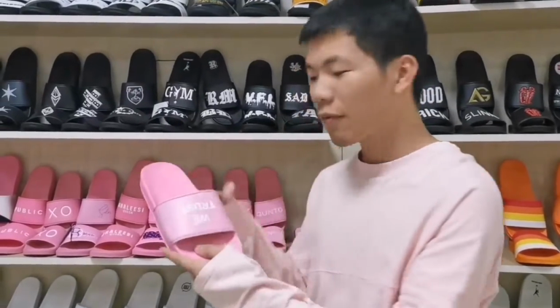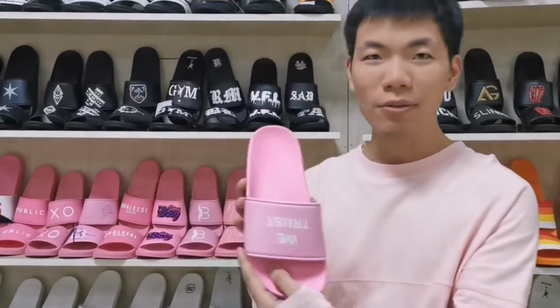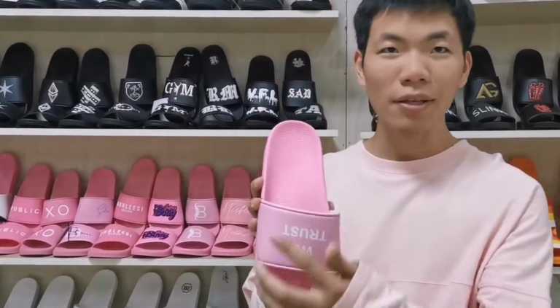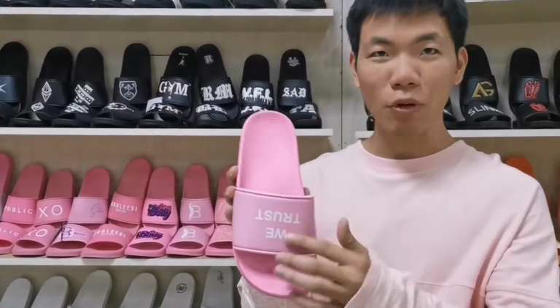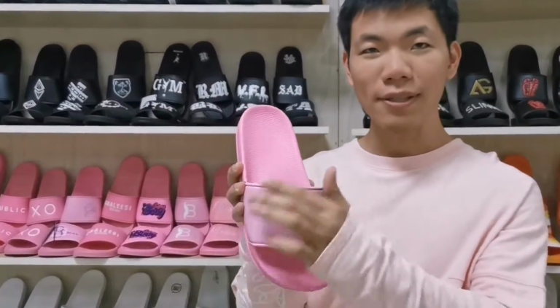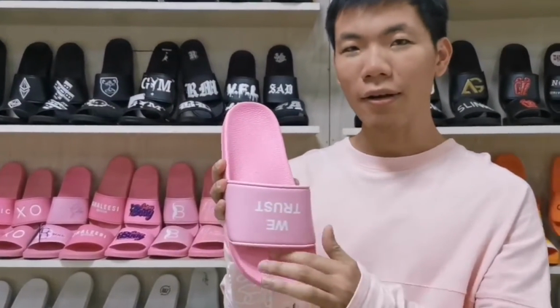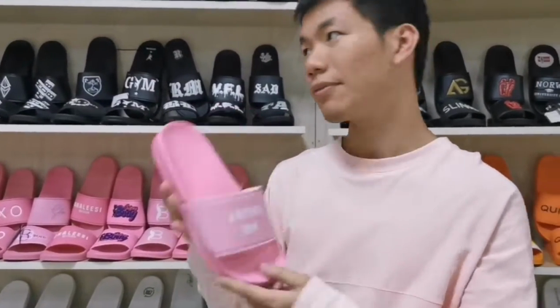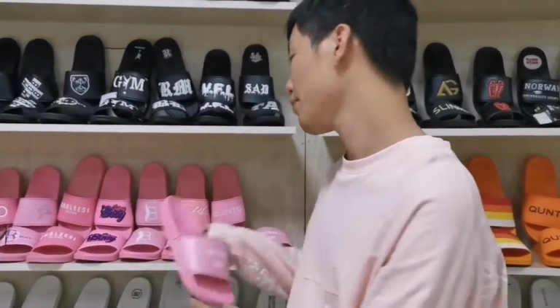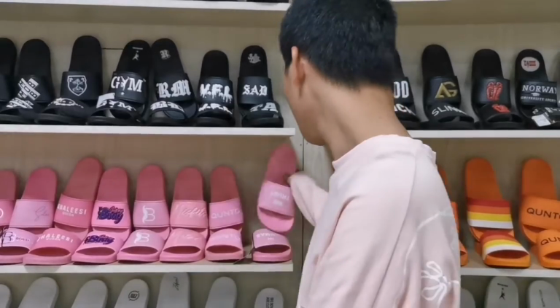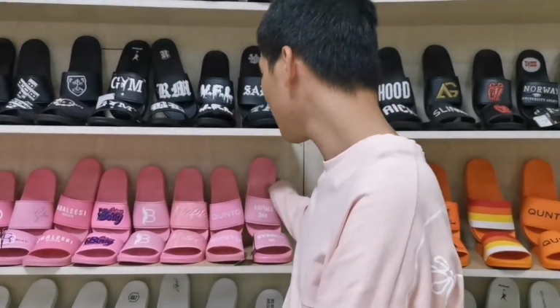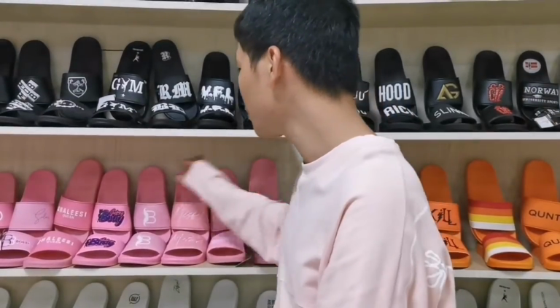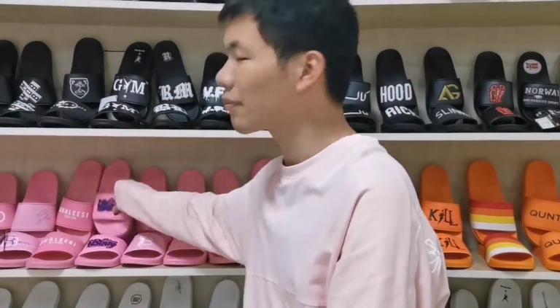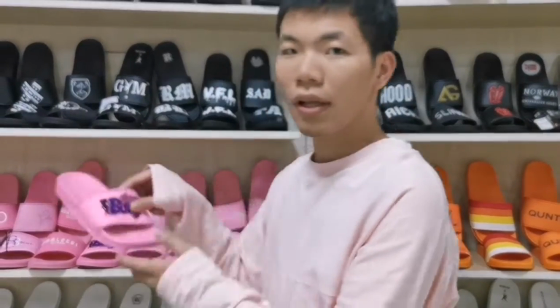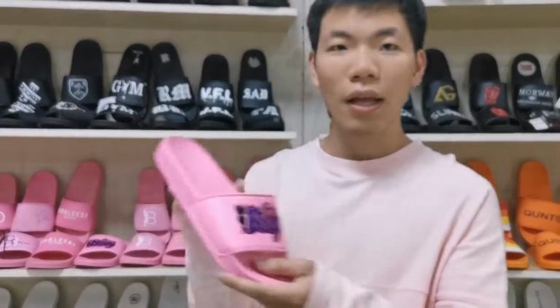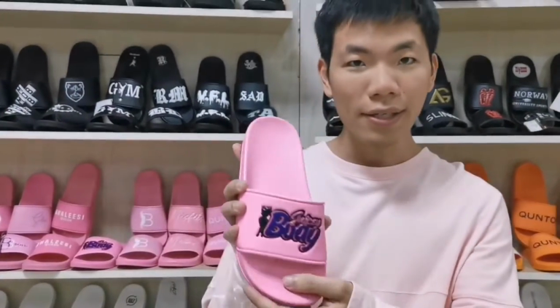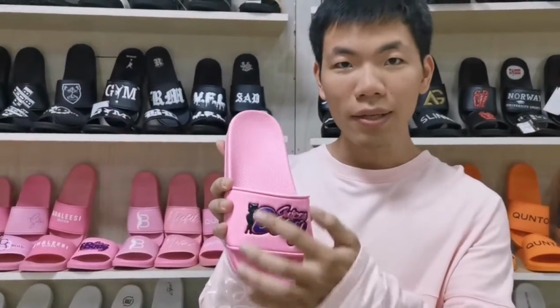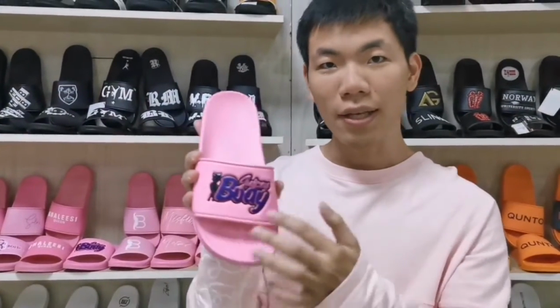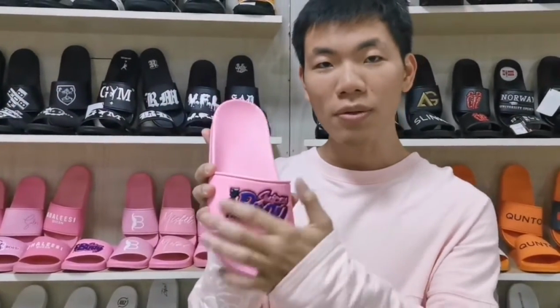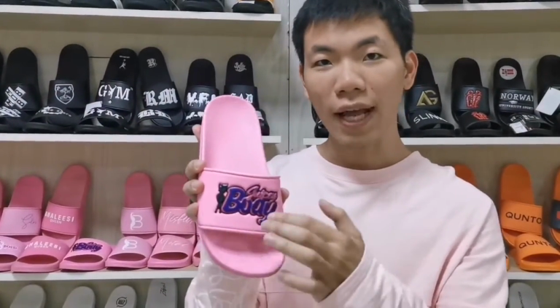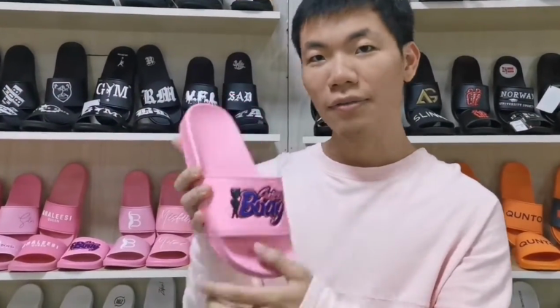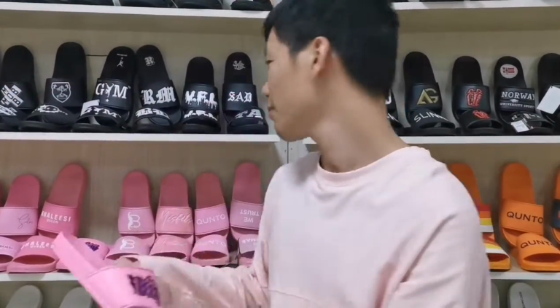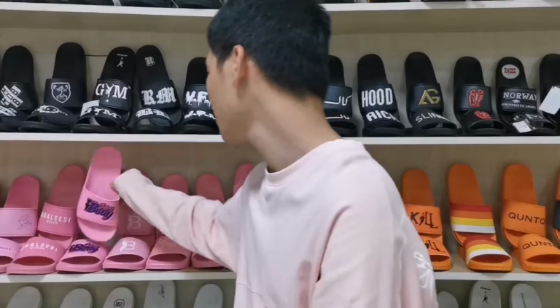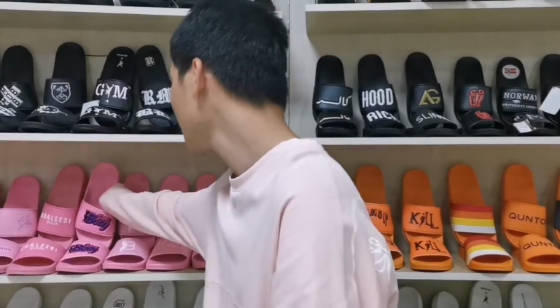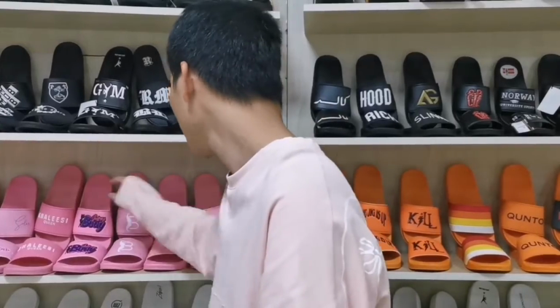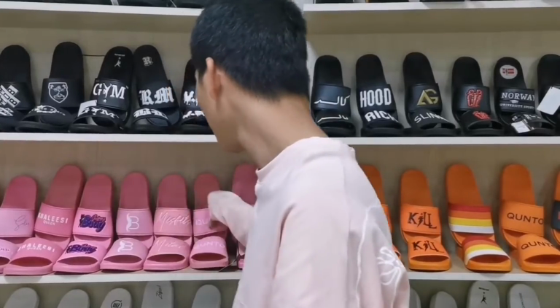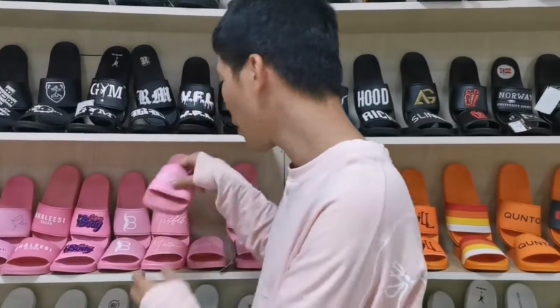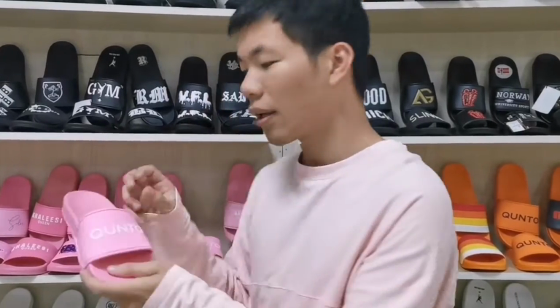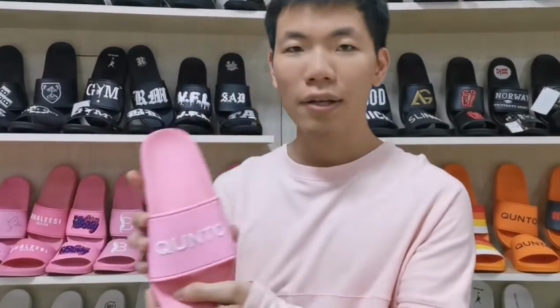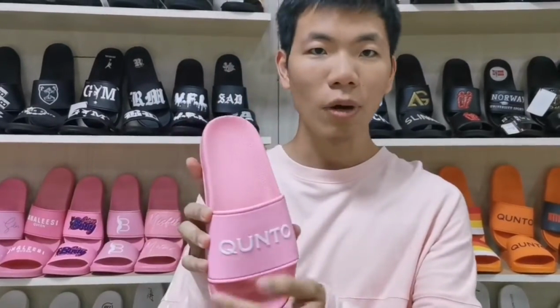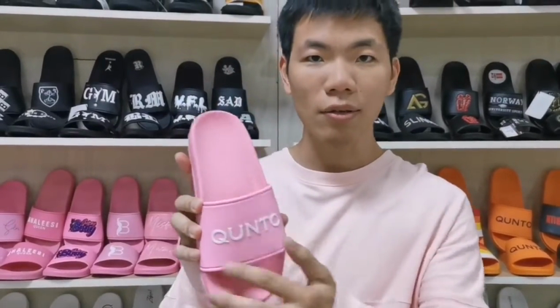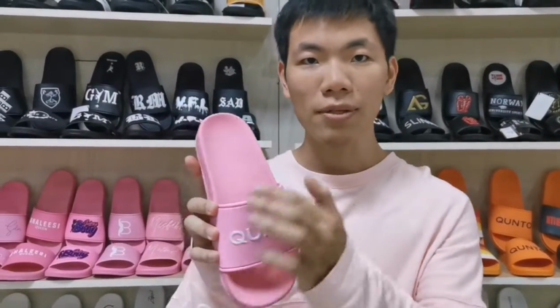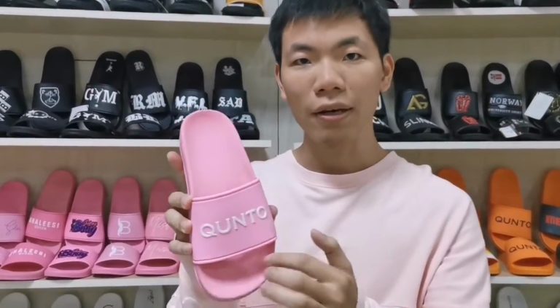For this one, it's print style. And this one is embossed style. And this one is rubble style.